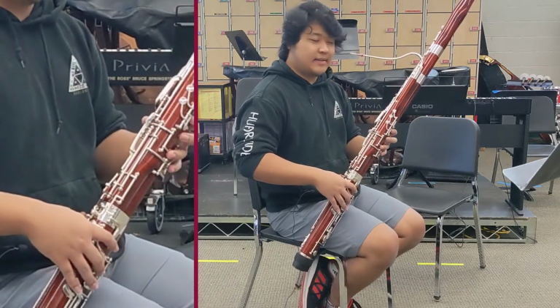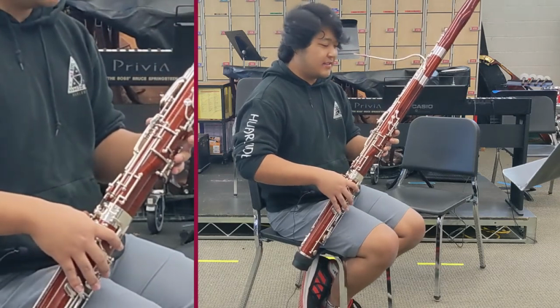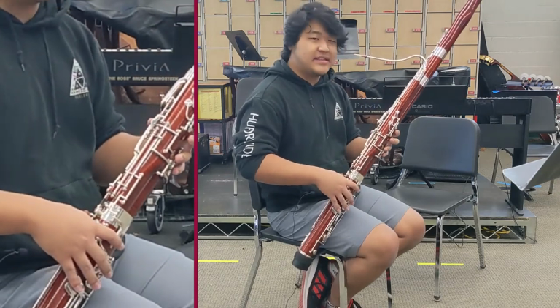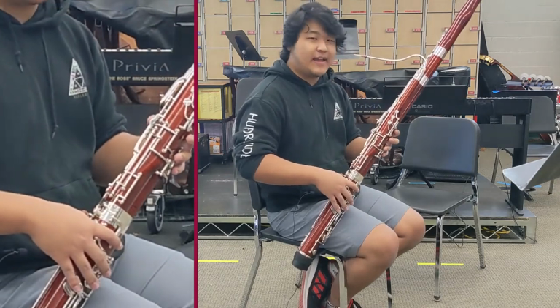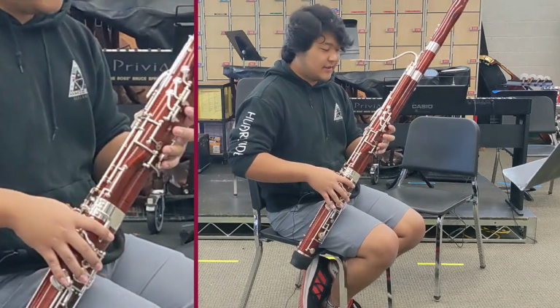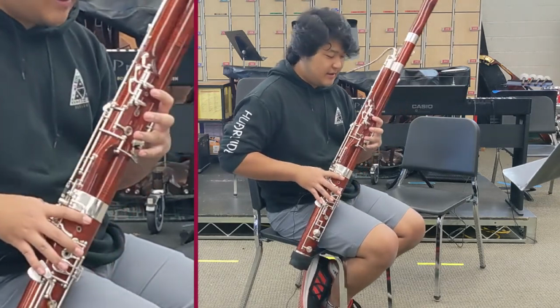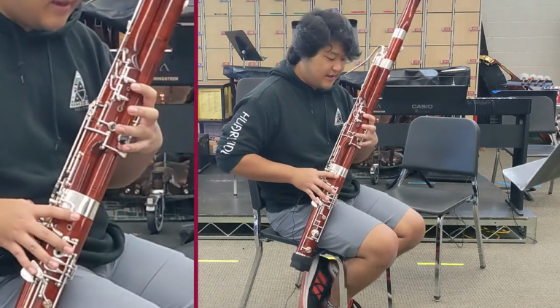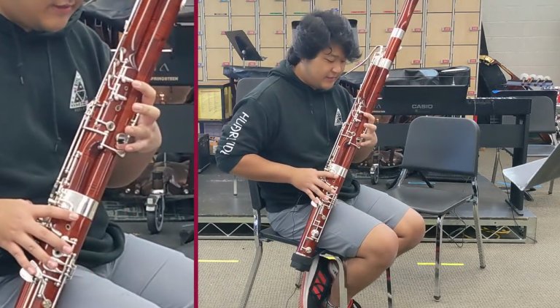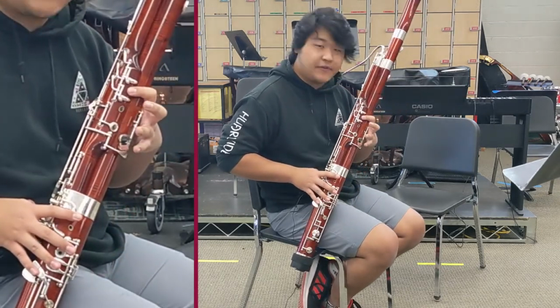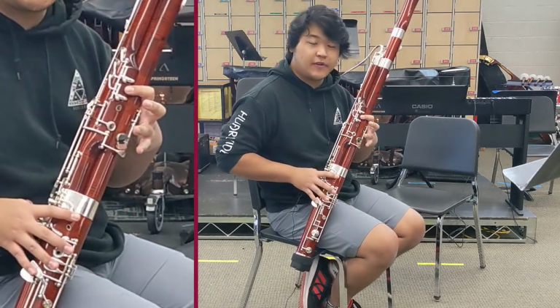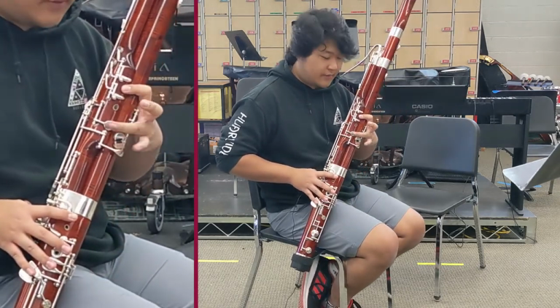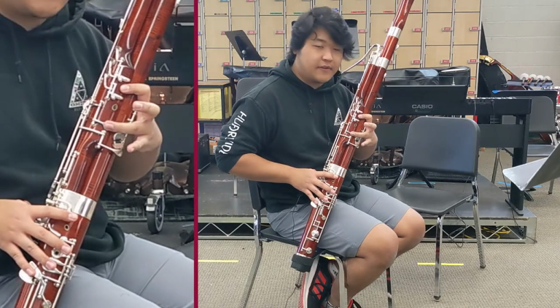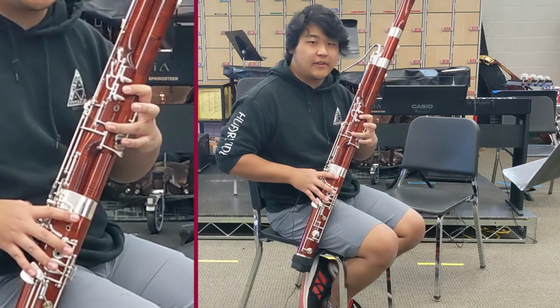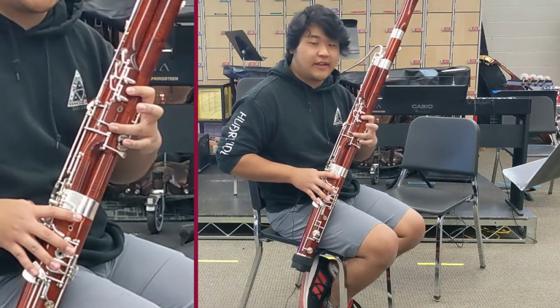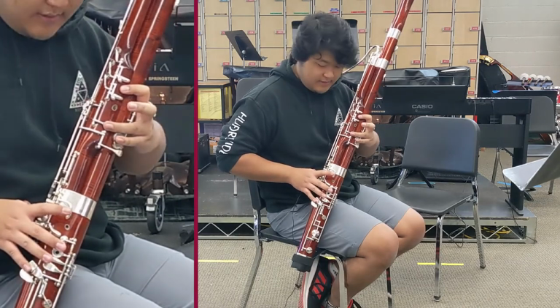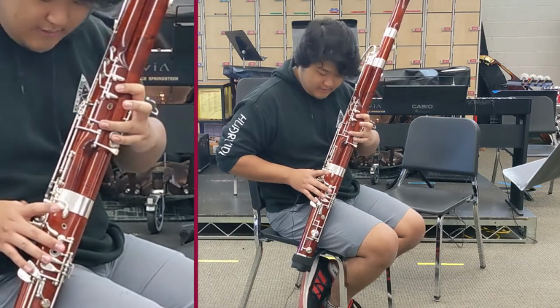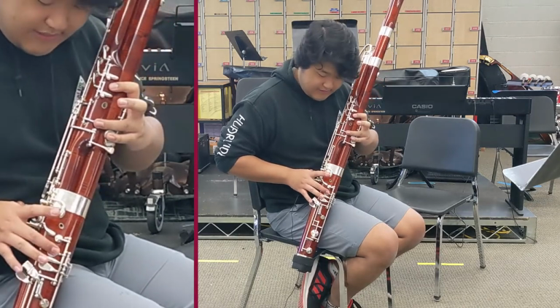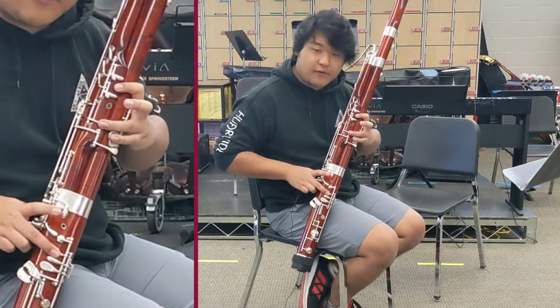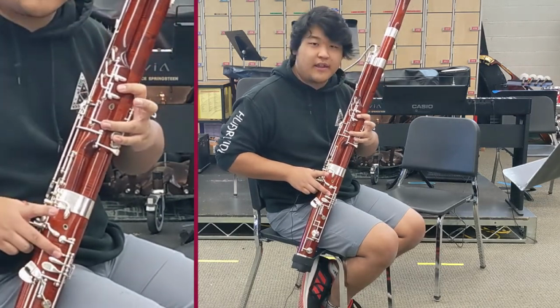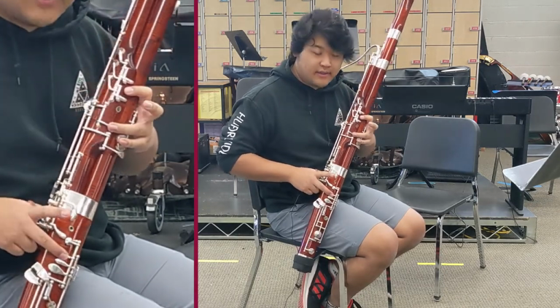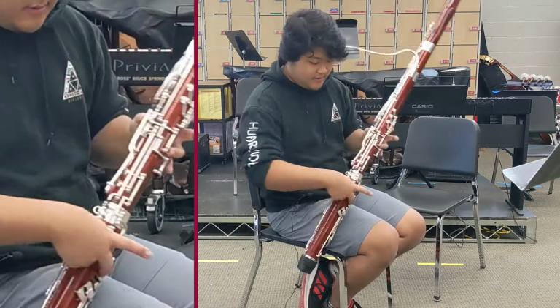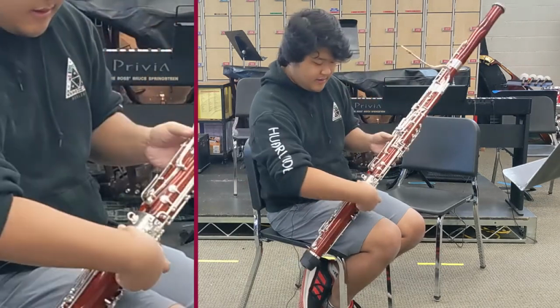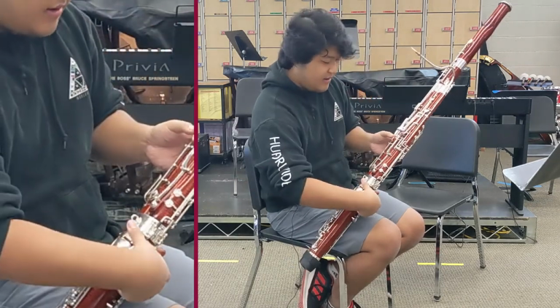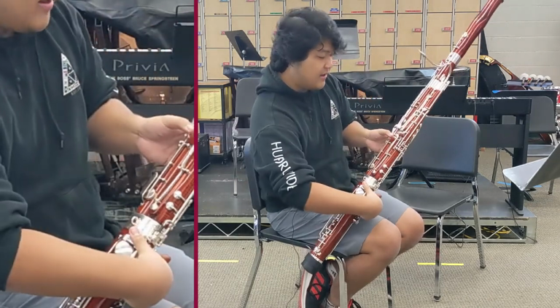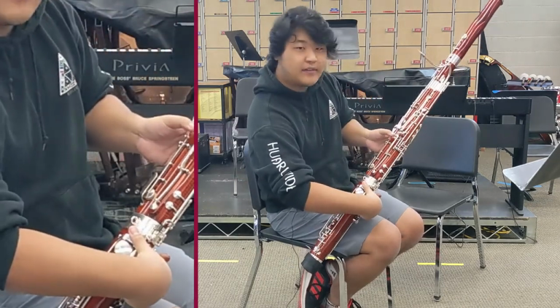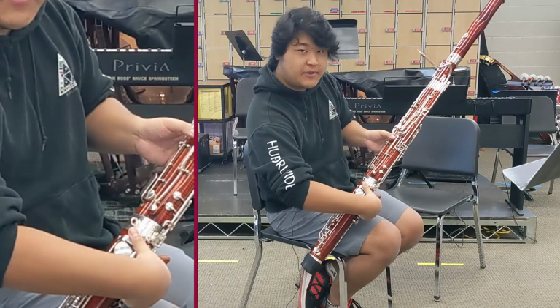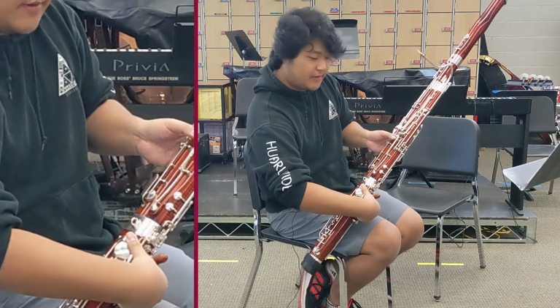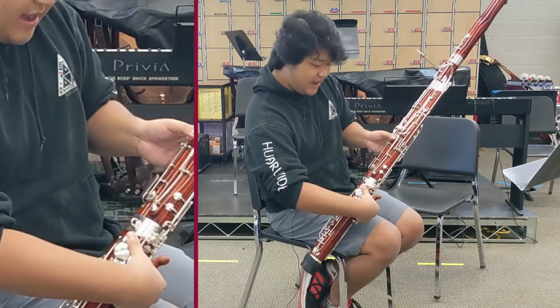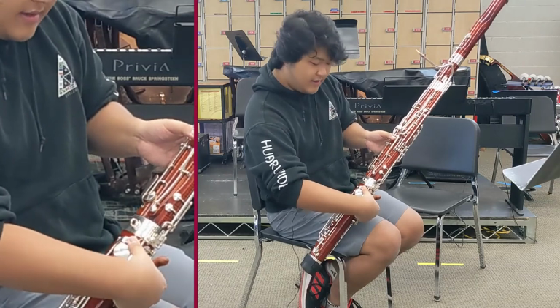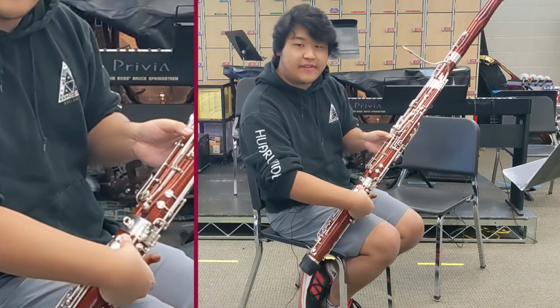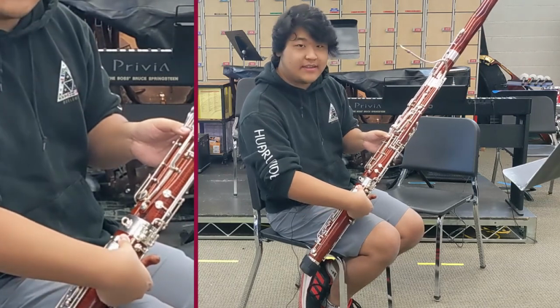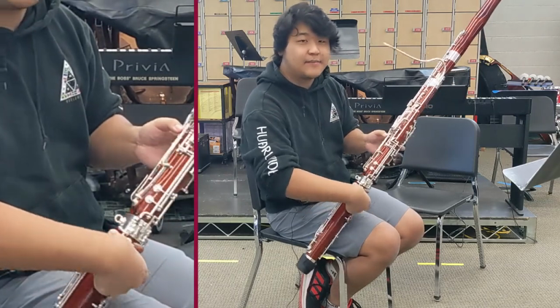The next note is E-flat. It is the first finger and the third finger on the left hand, the second finger on the right hand, and the whisper key and the B-flat key this time.